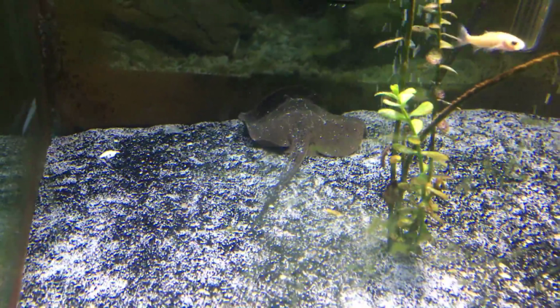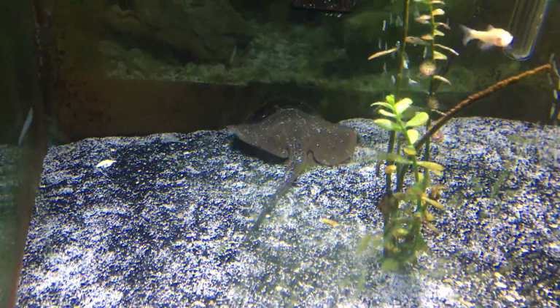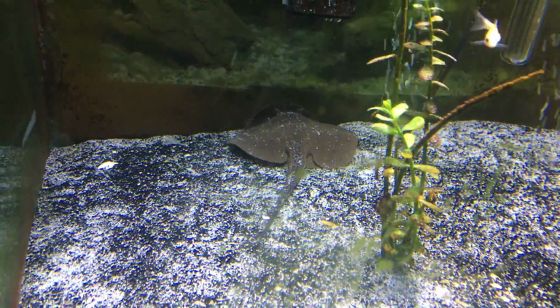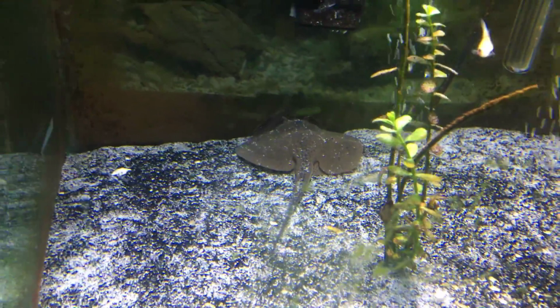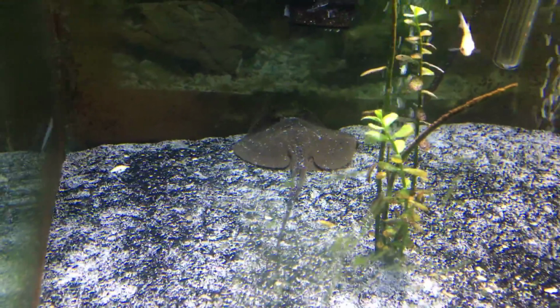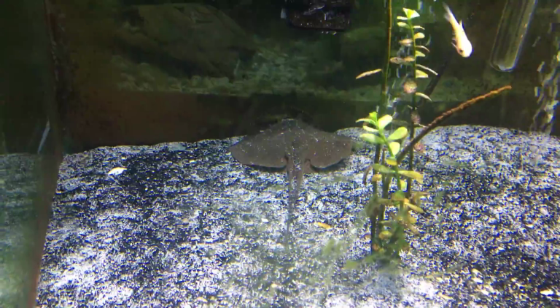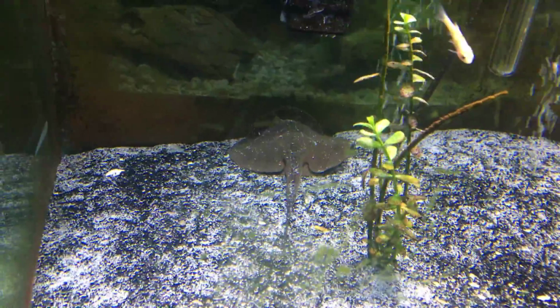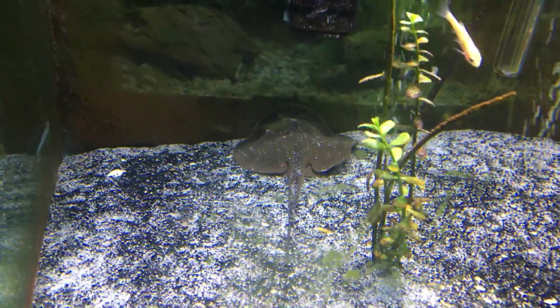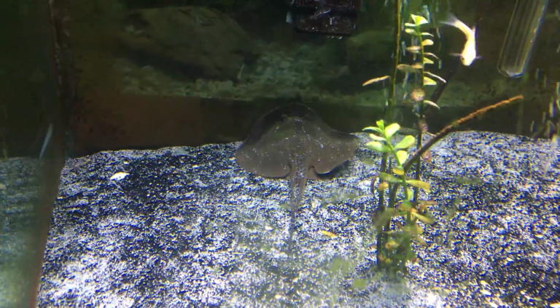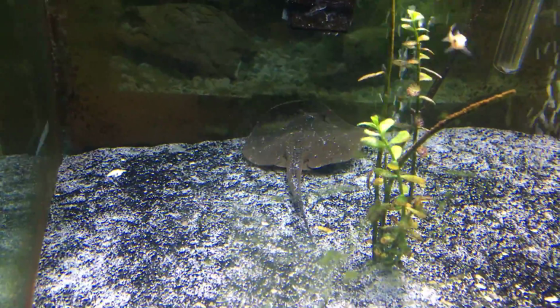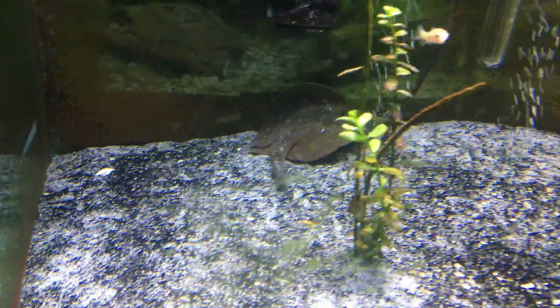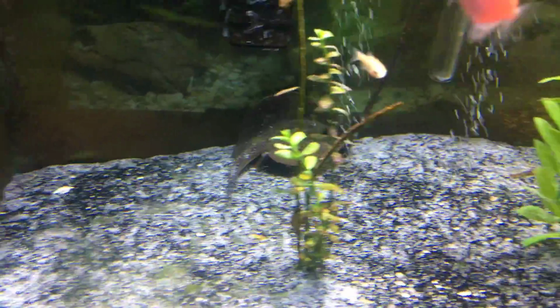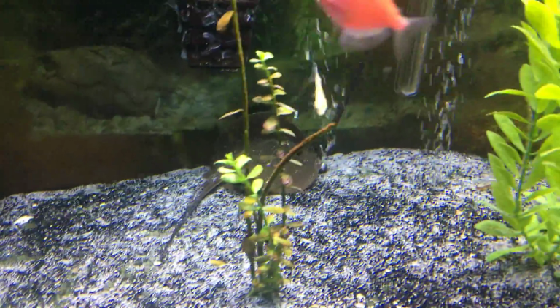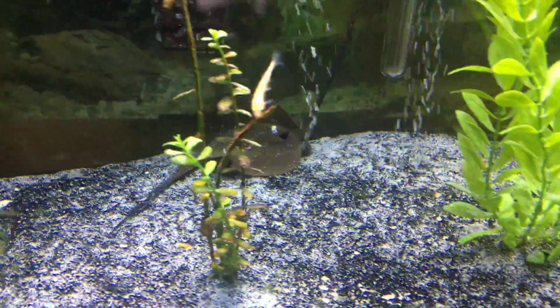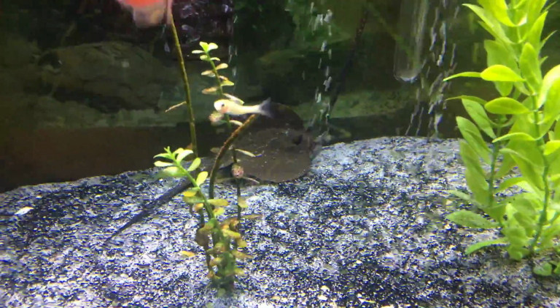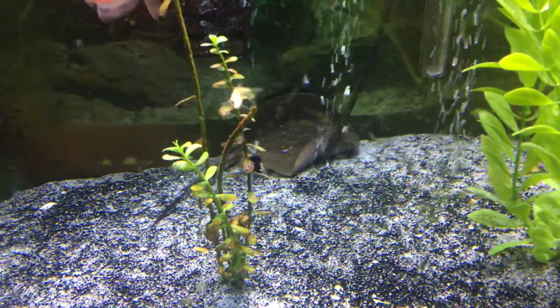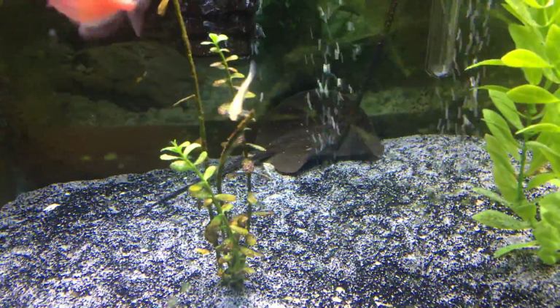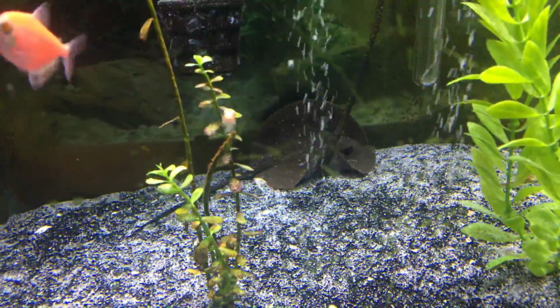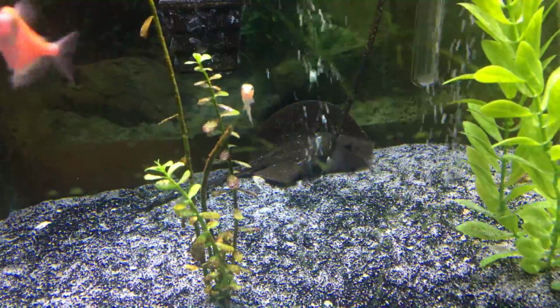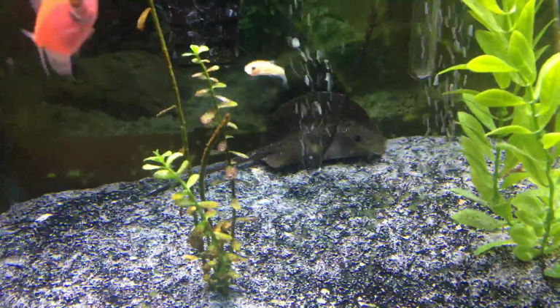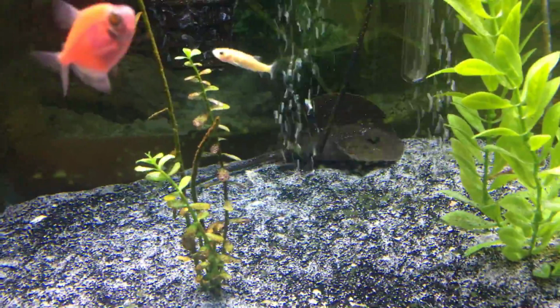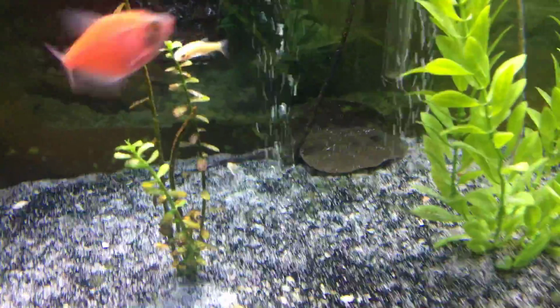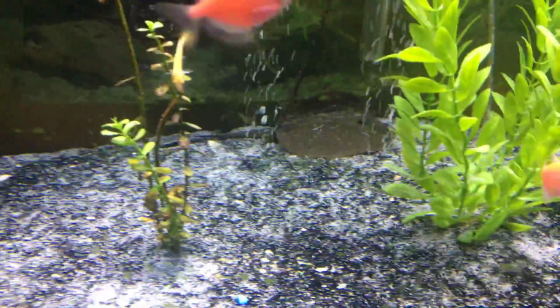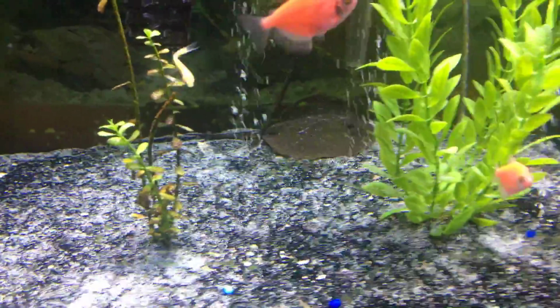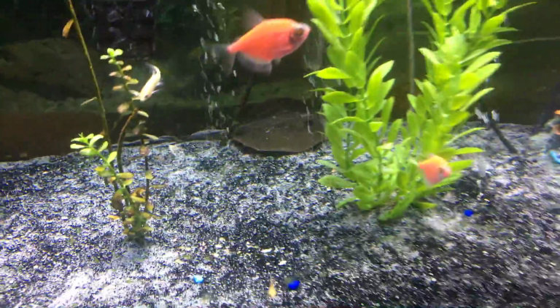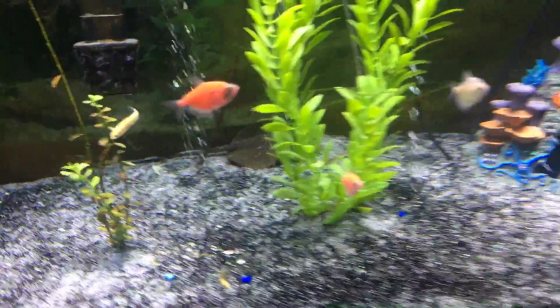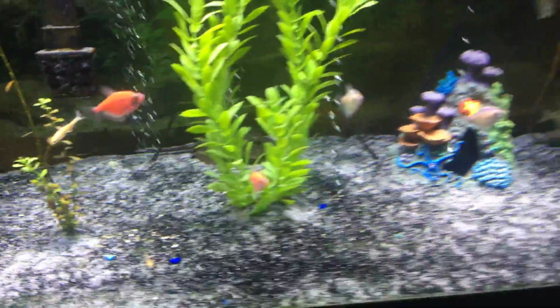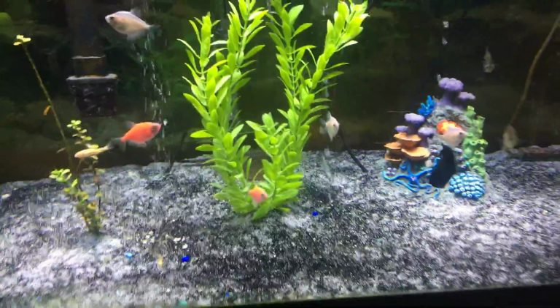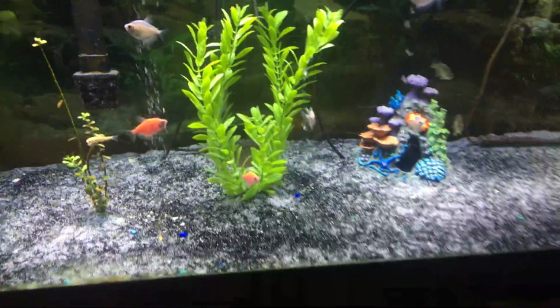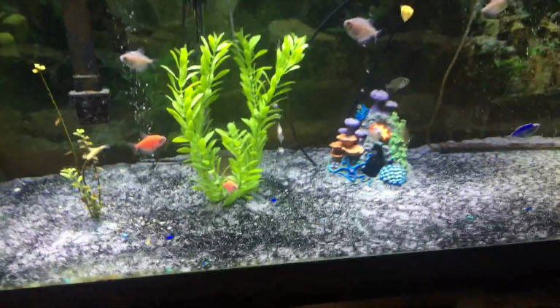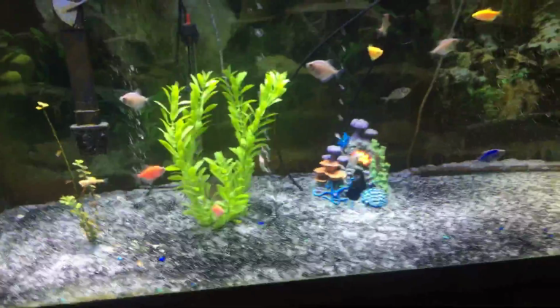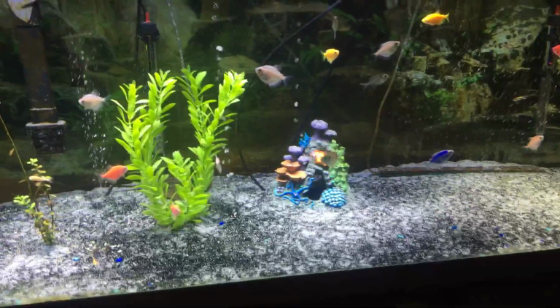Pretty peaceful watching the fish swim around. Anyways, this is pretty much my fish tank.